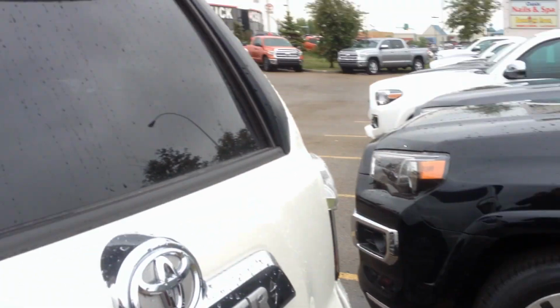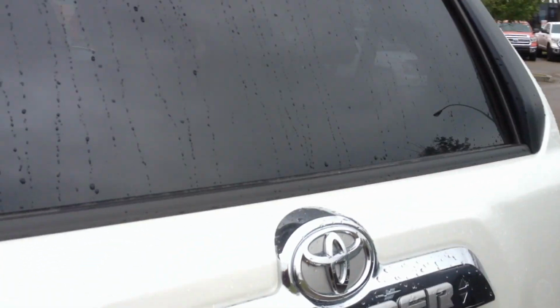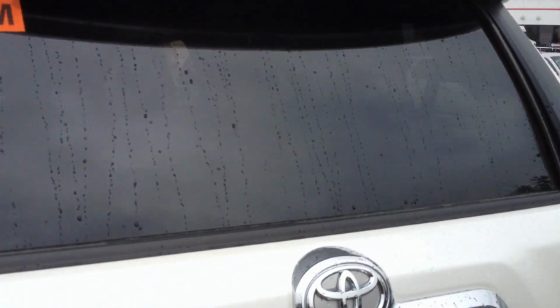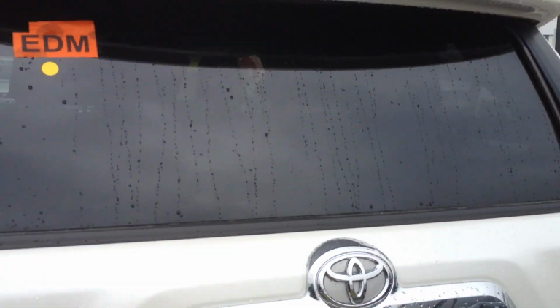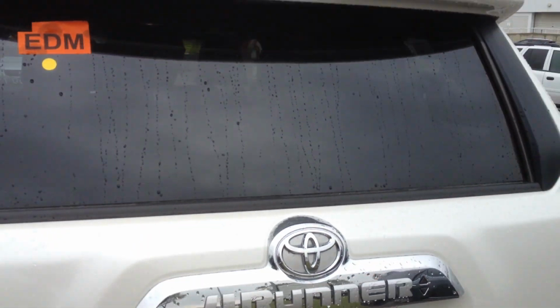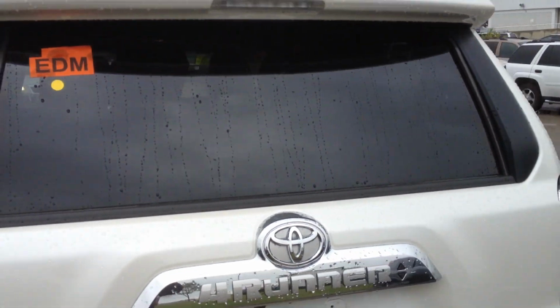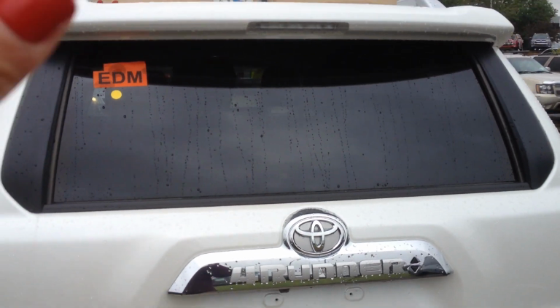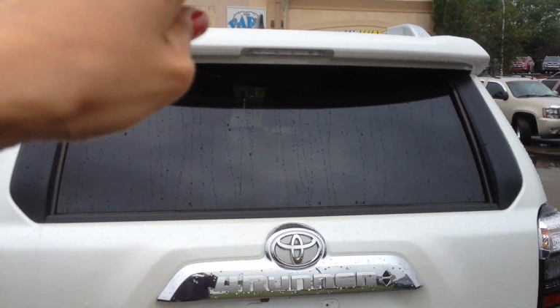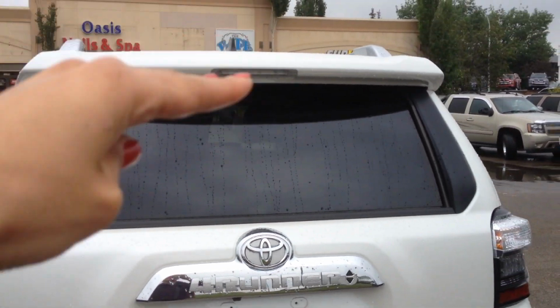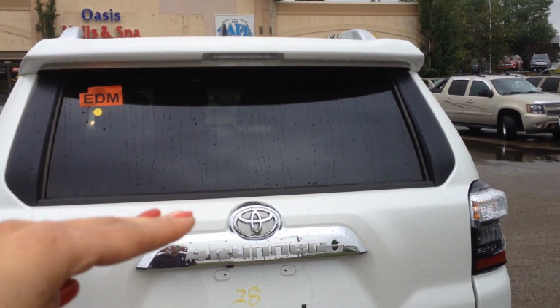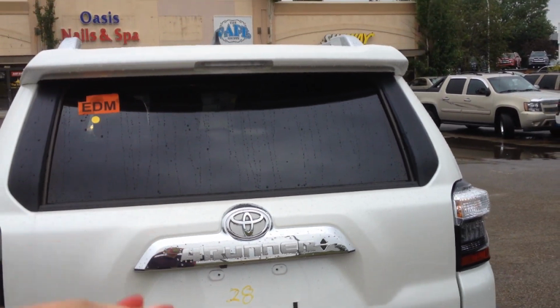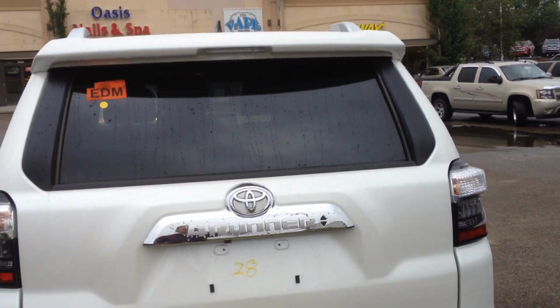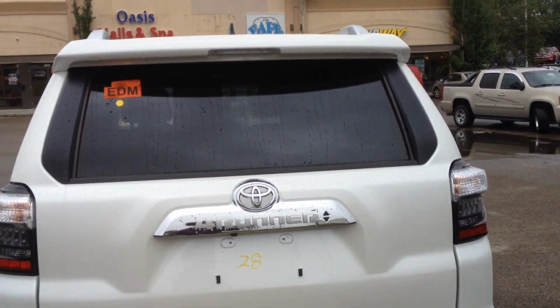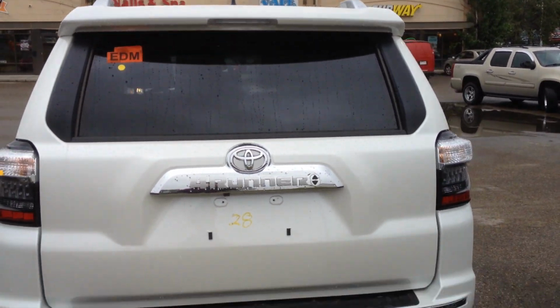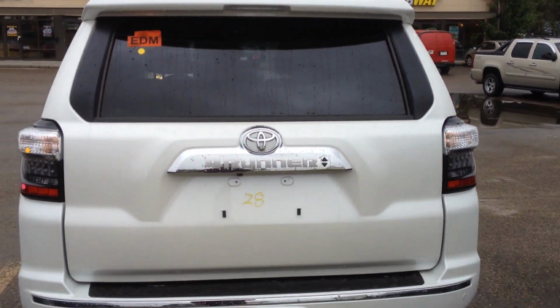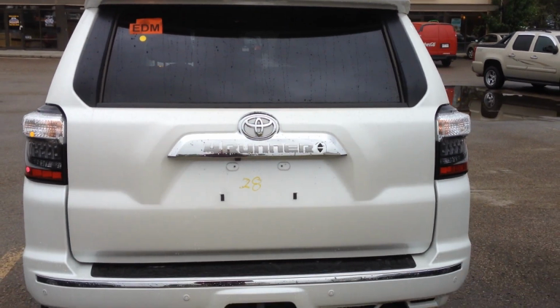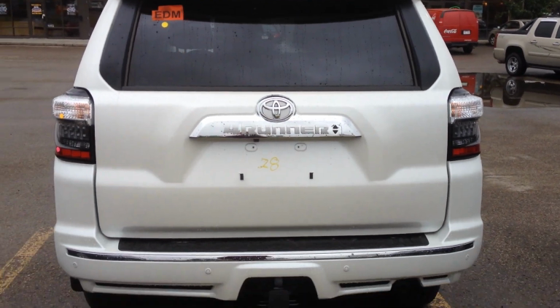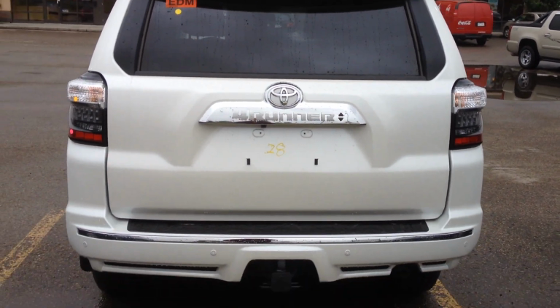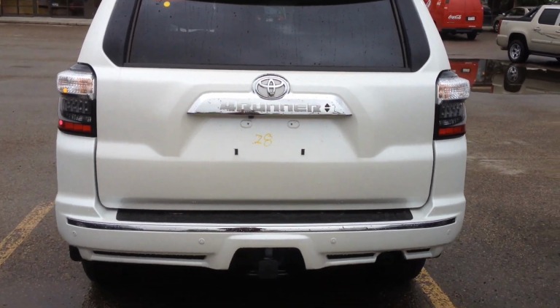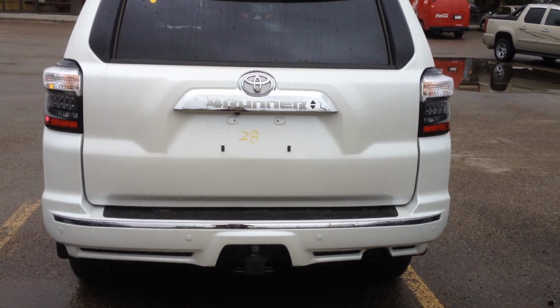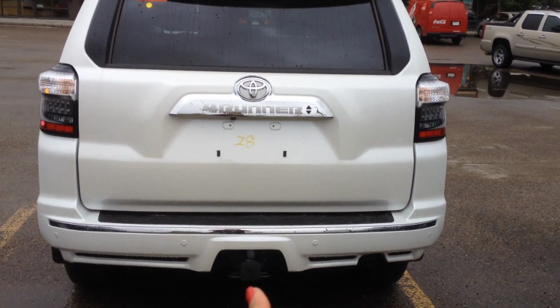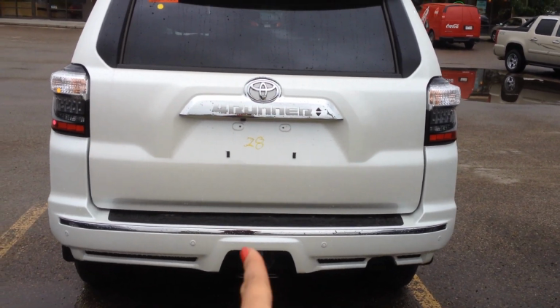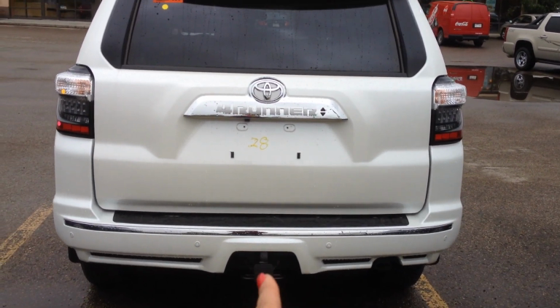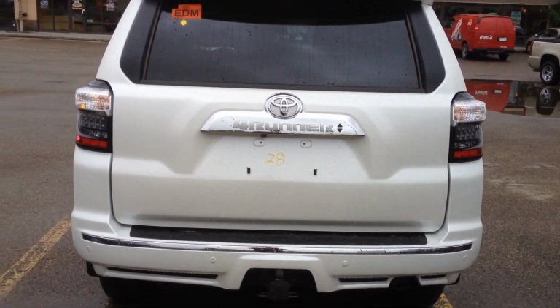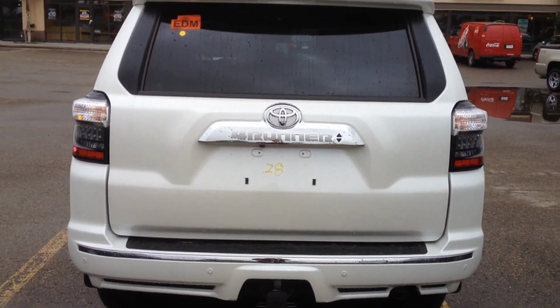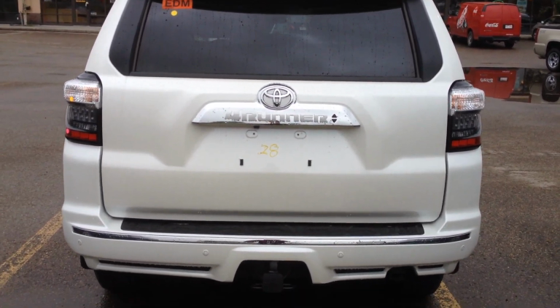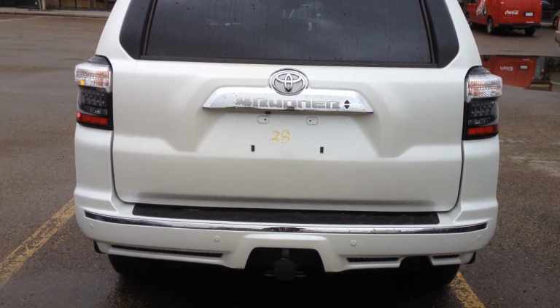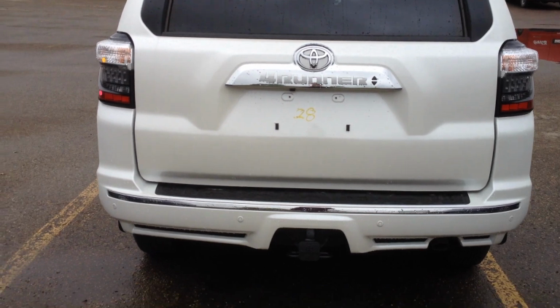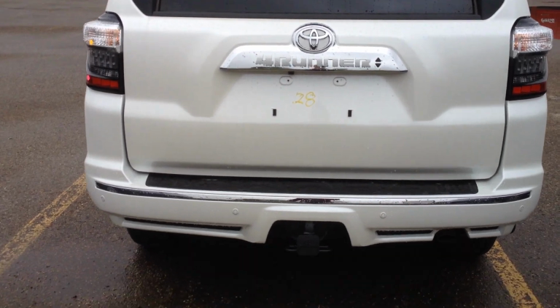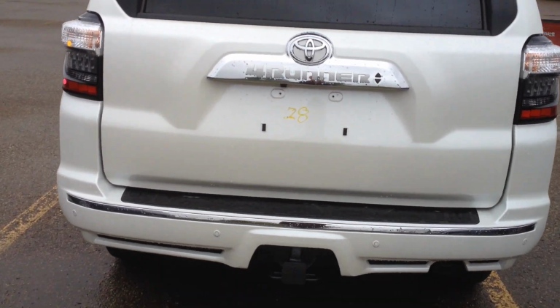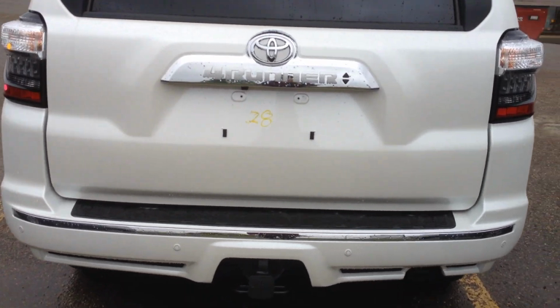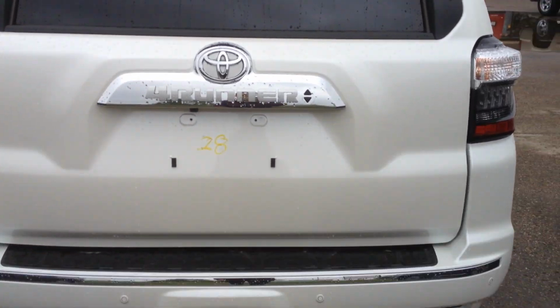At the back of the 4Runner, you can roll the entire window down, which is really nice. It does tow 5,000 pounds, ready to go with the 7-pin and 4-pin.